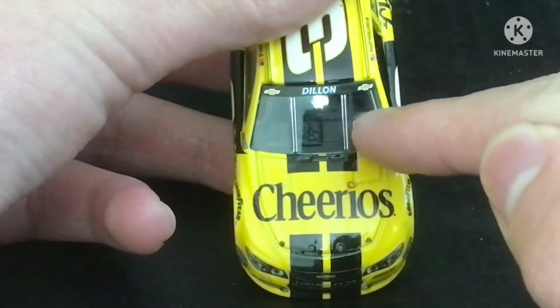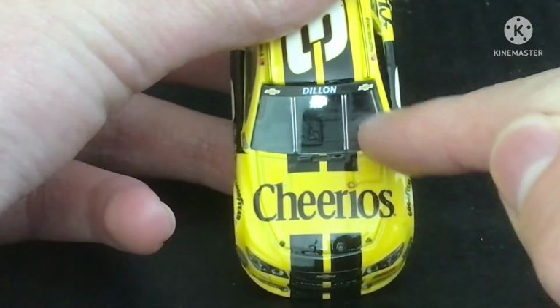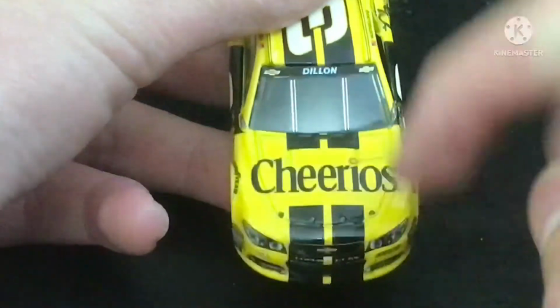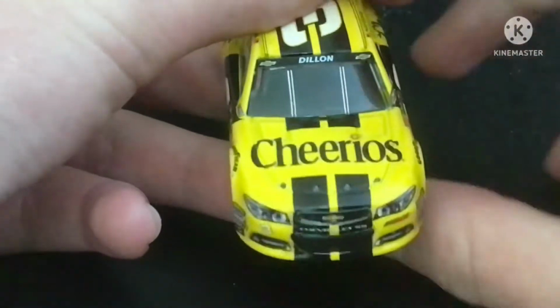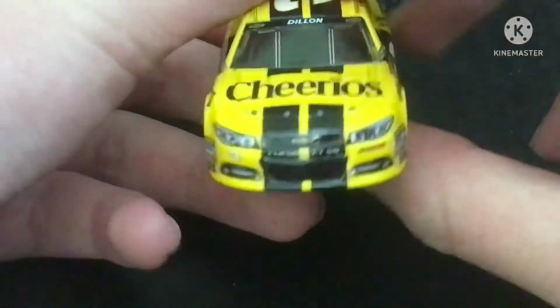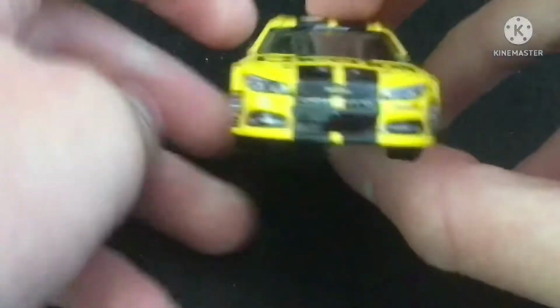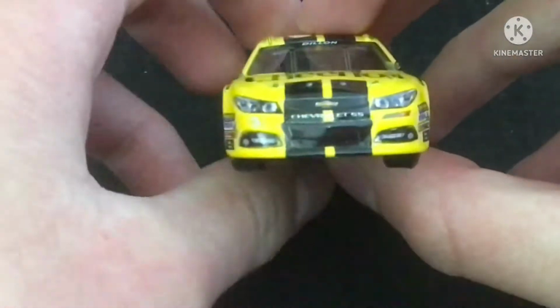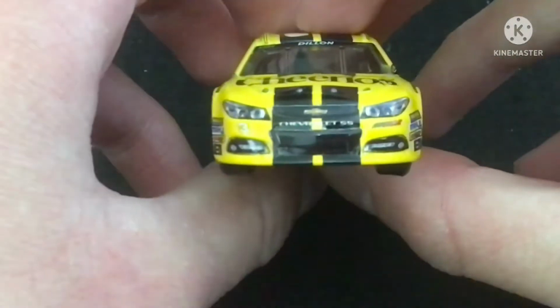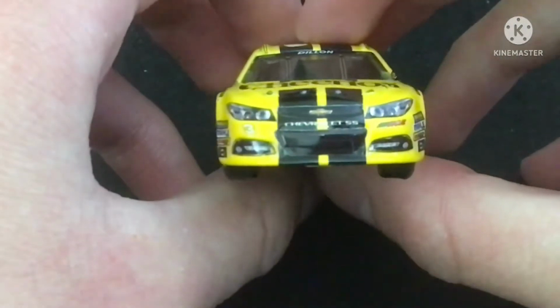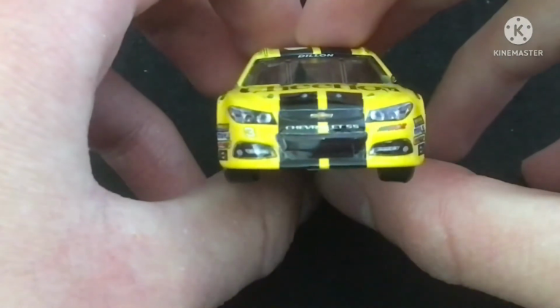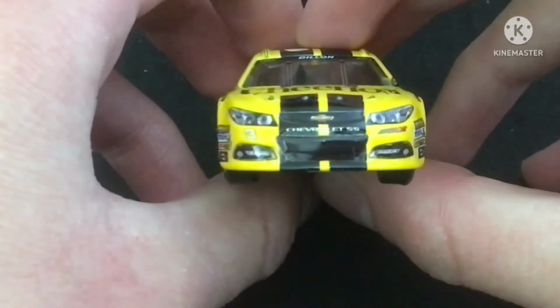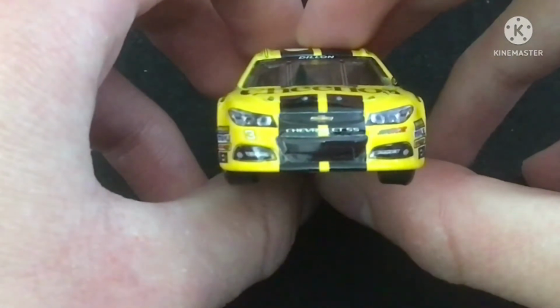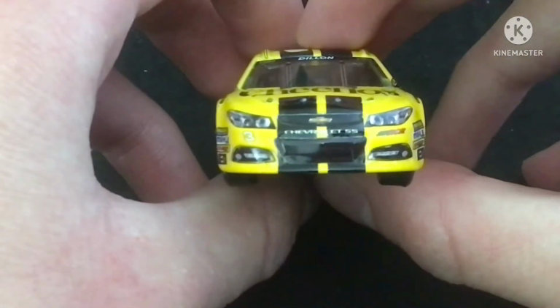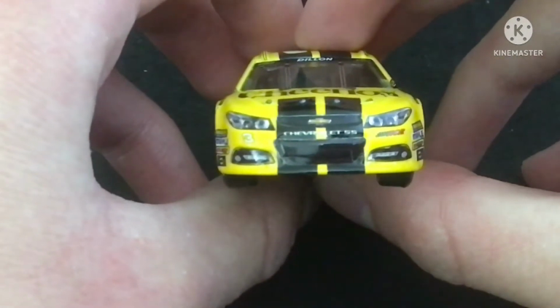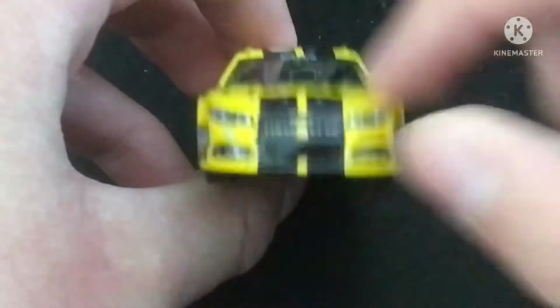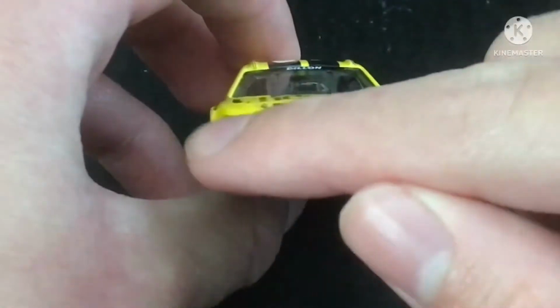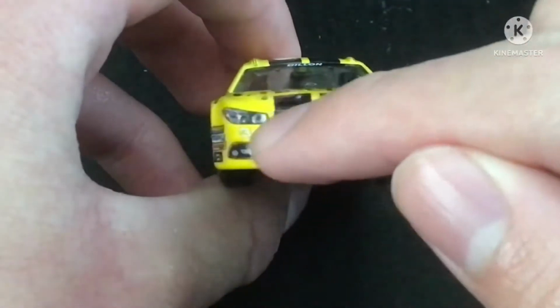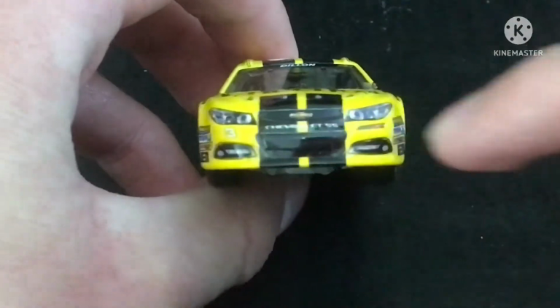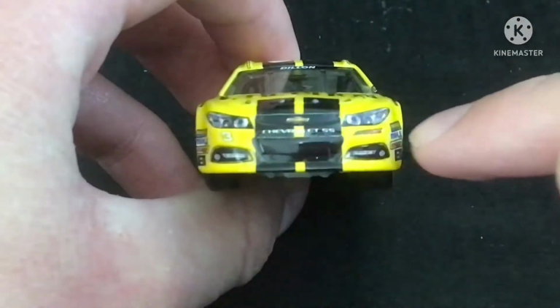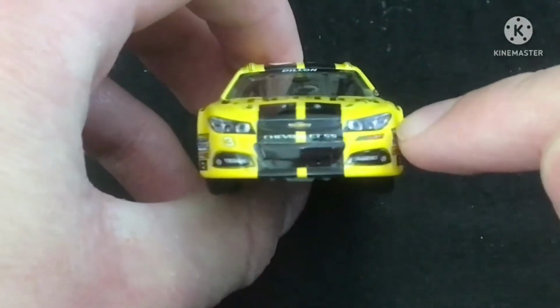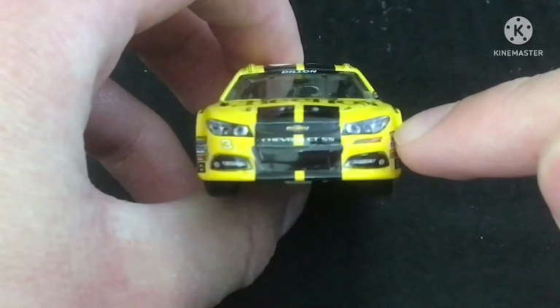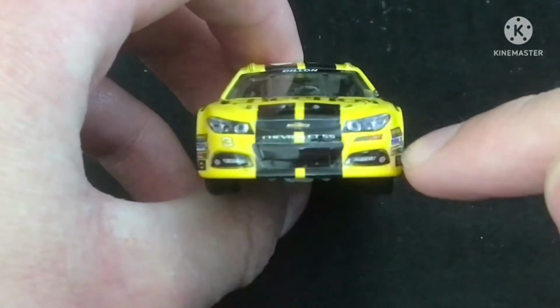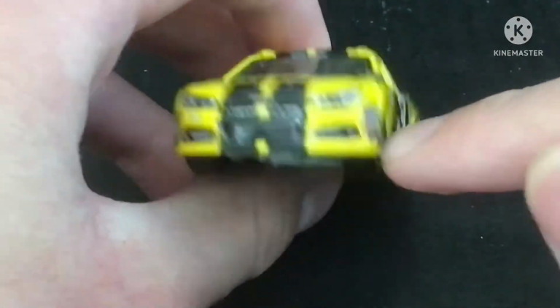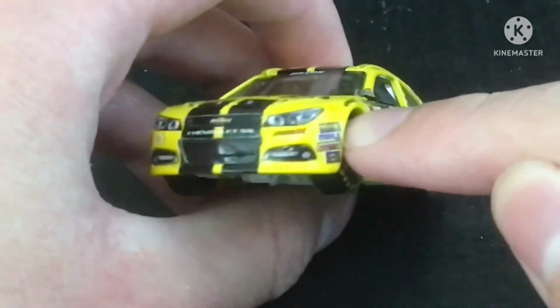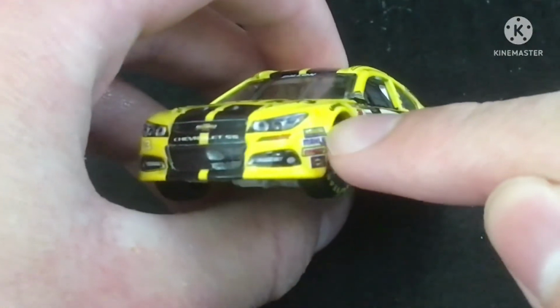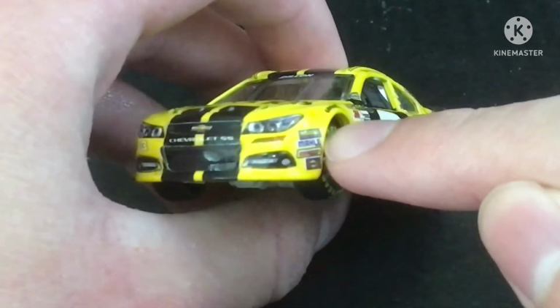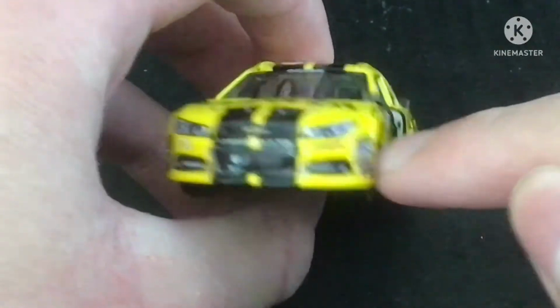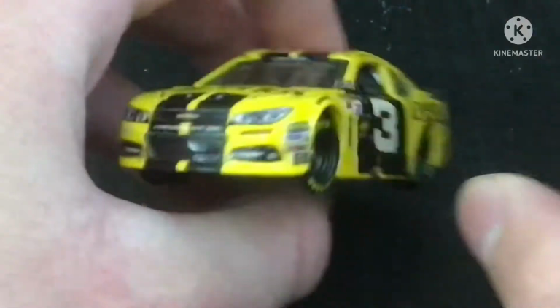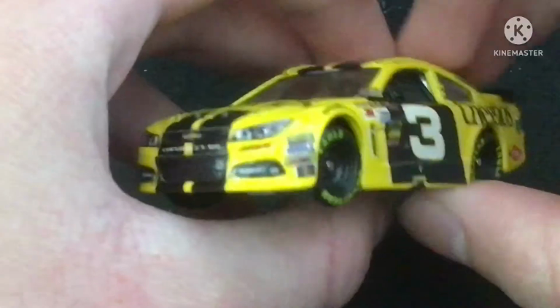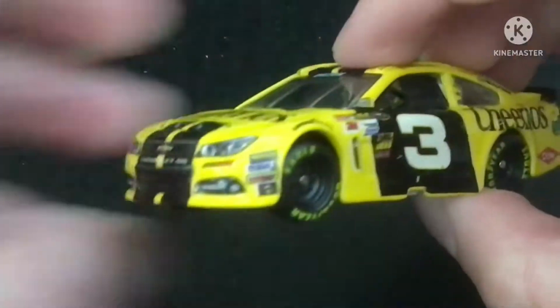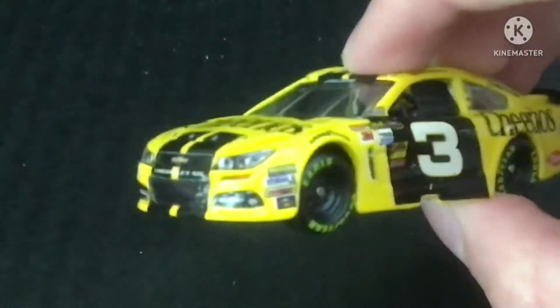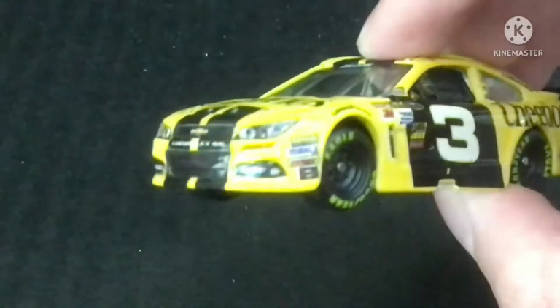And the windshield has blacked out, as you can see here. You got Chevy SS, you got number three, and the RCR logo here. You got your contingency sponsors over here.